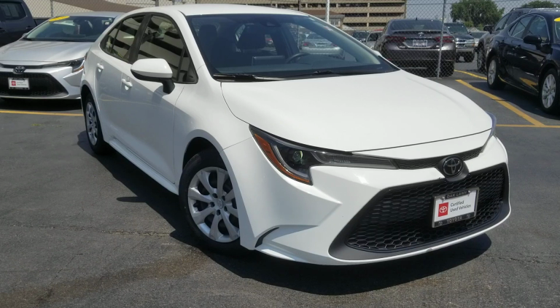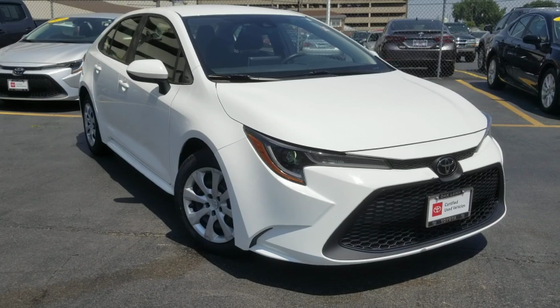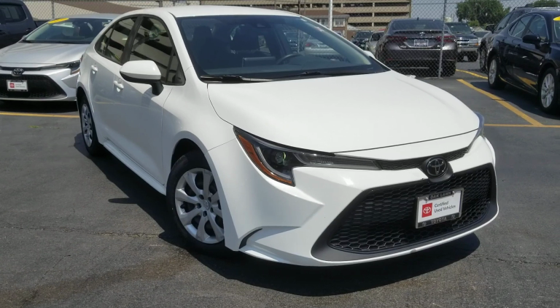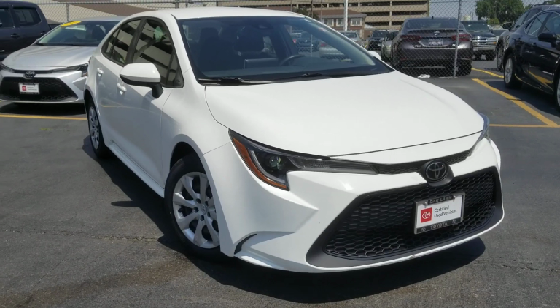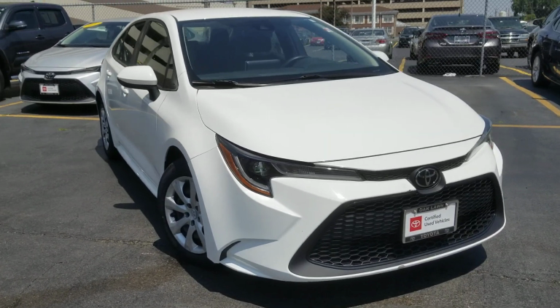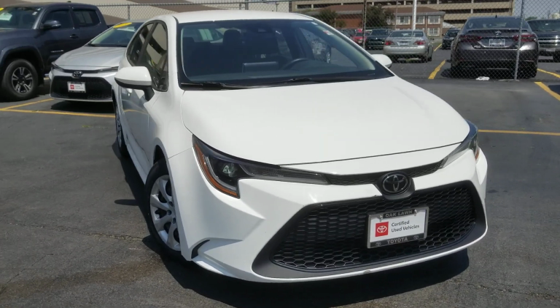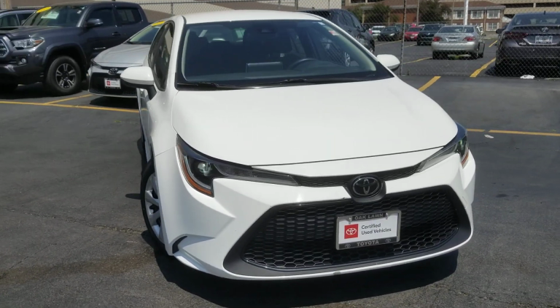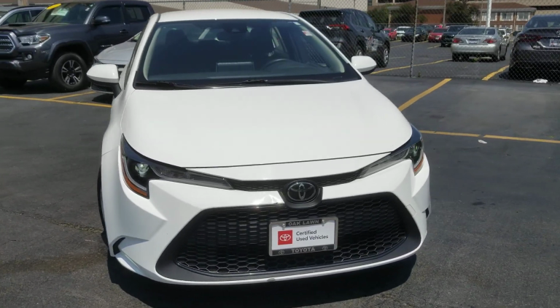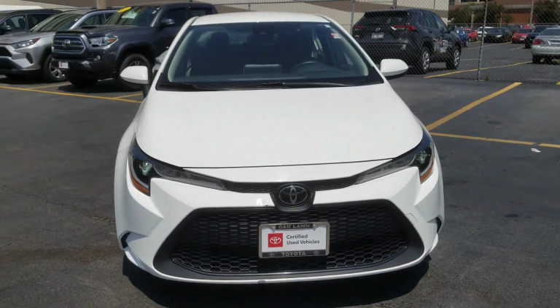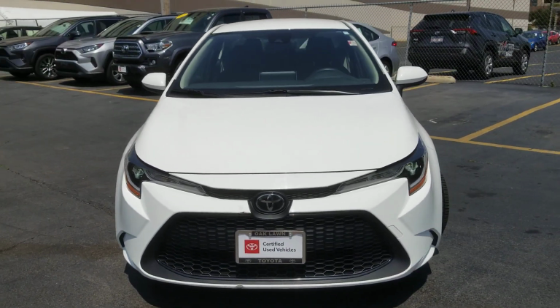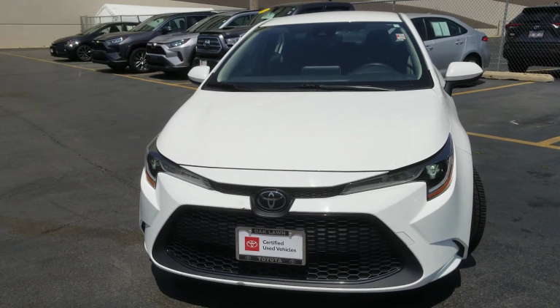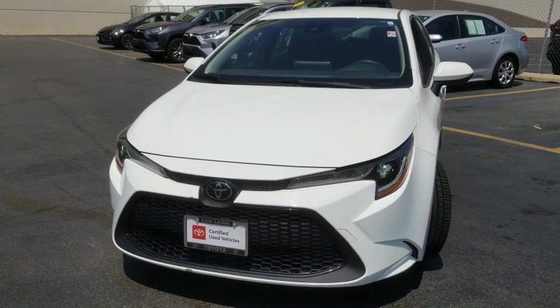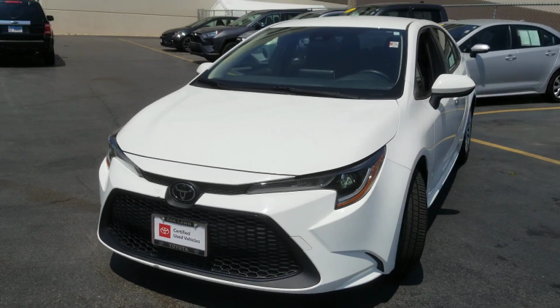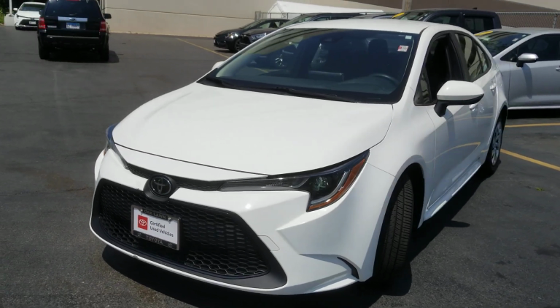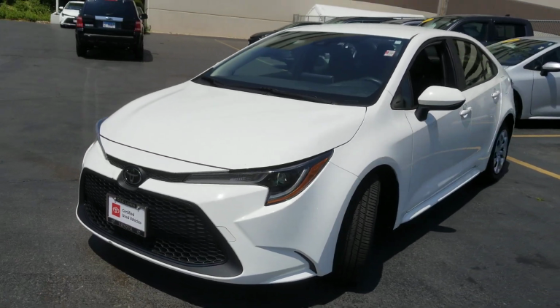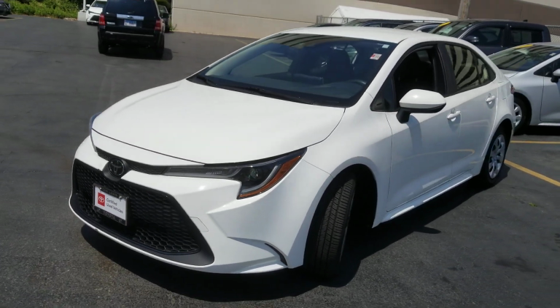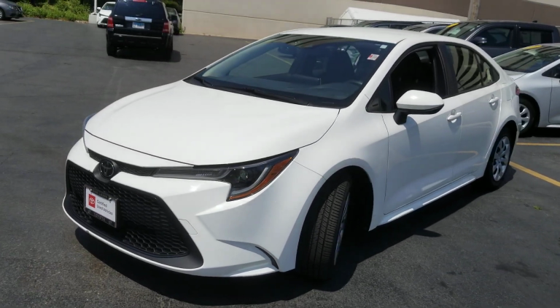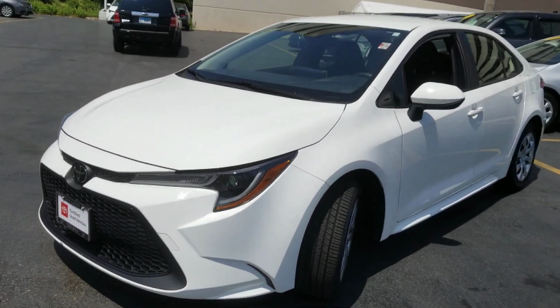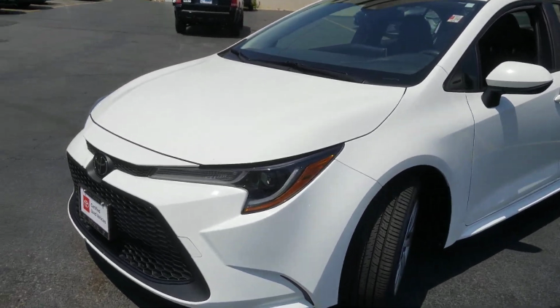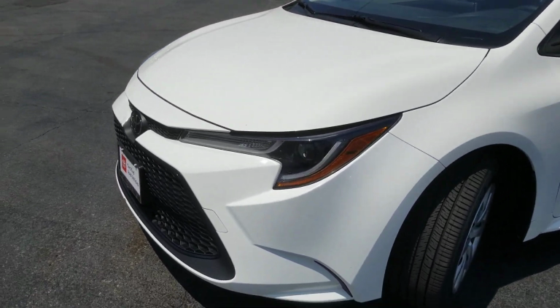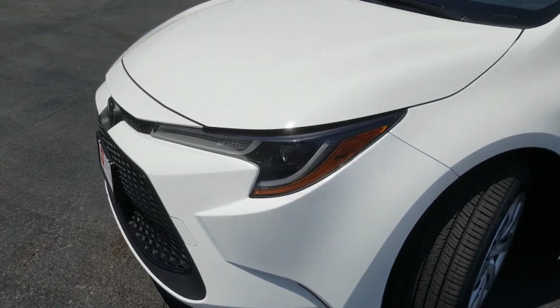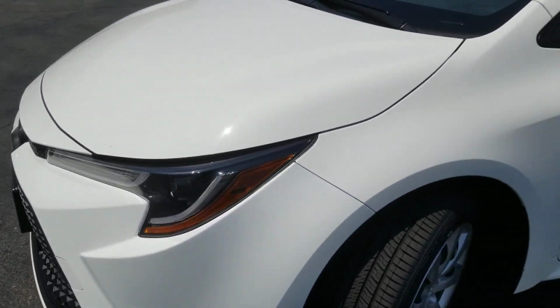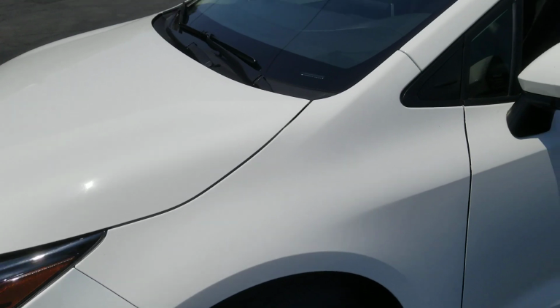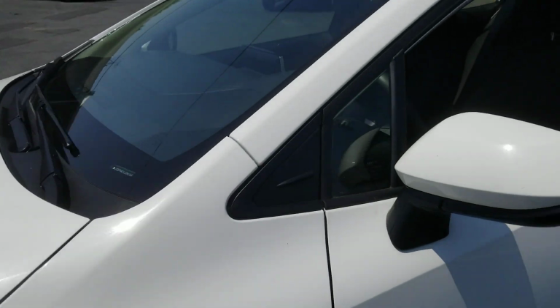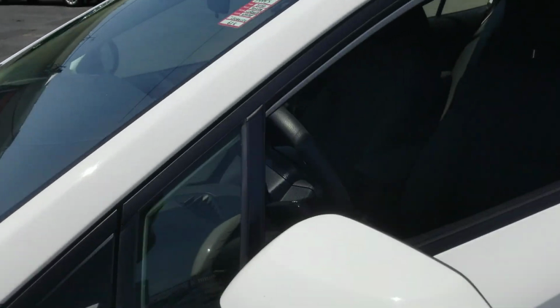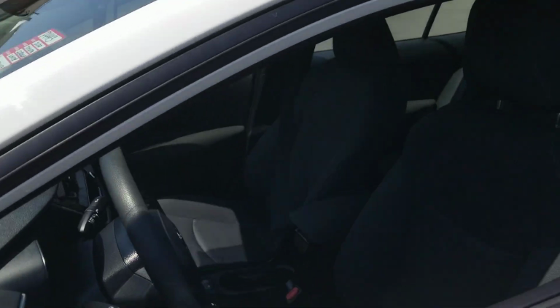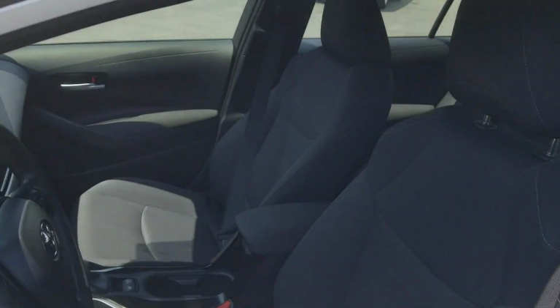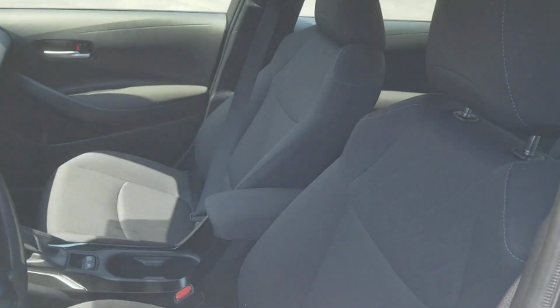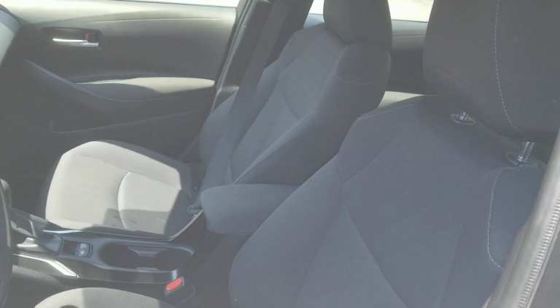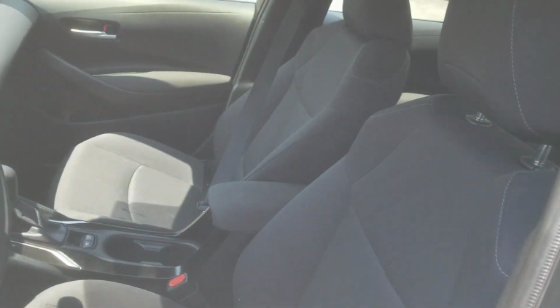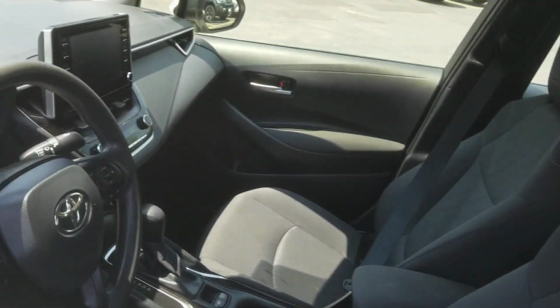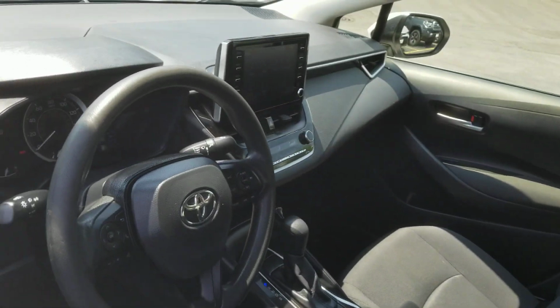This could be the car for you. The 2020 Toyota Corolla. This vehicle is an outstanding buy with fewer than 70,000 miles on the odometer. Here's a Corolla sedan that's waiting to show you how much fun your daily commute can be.